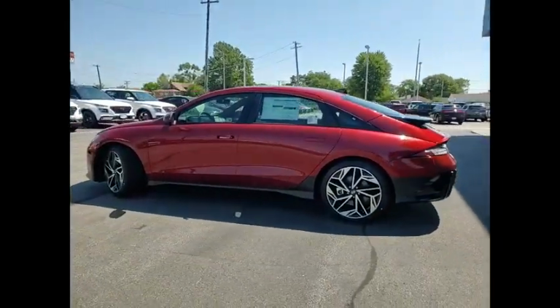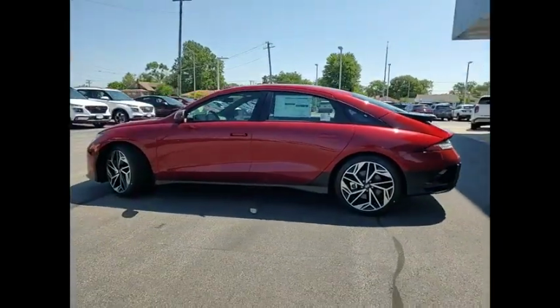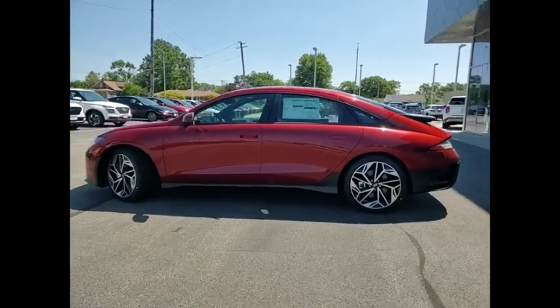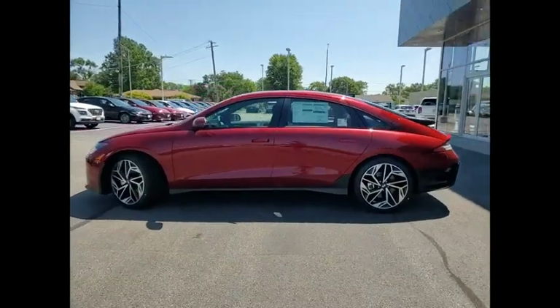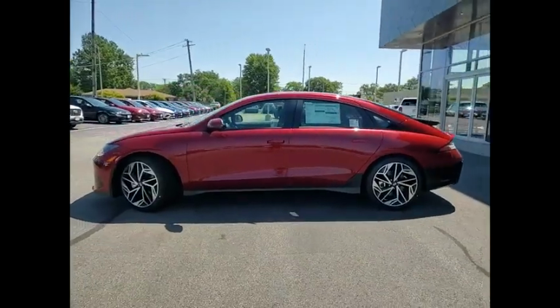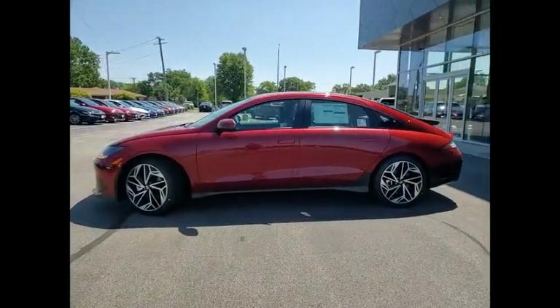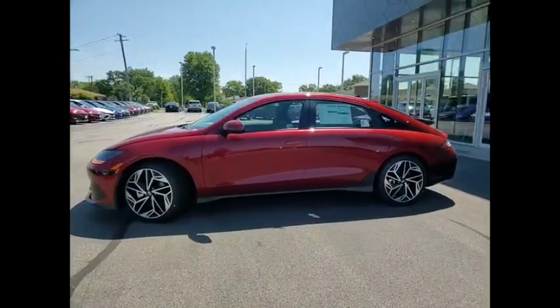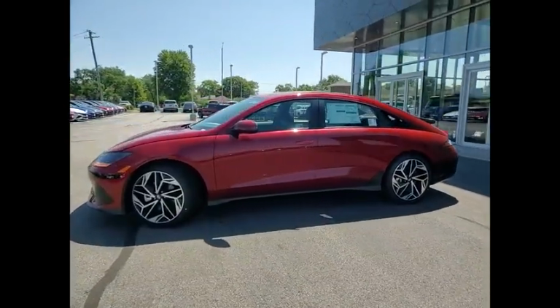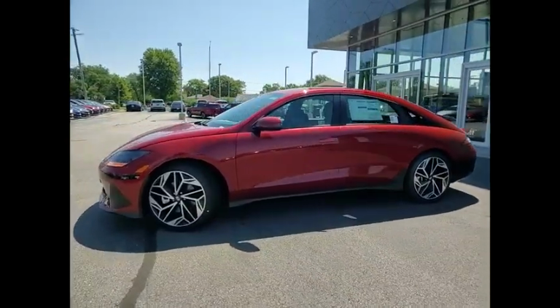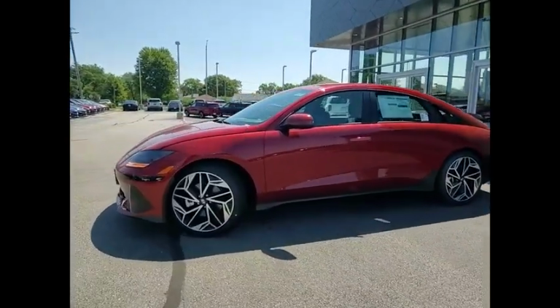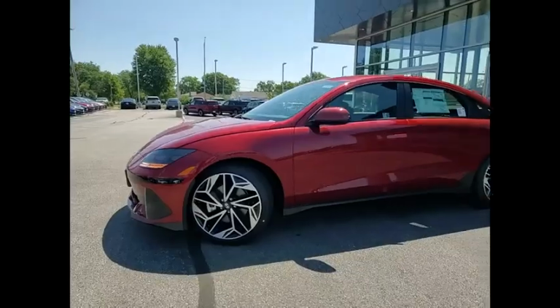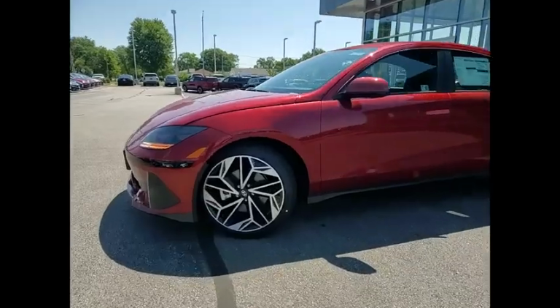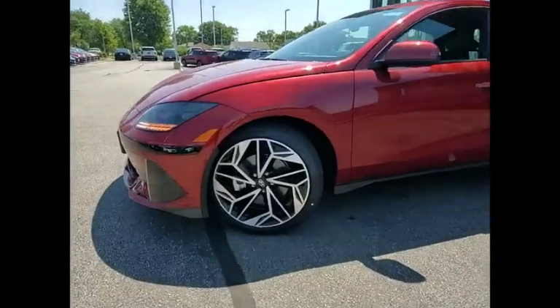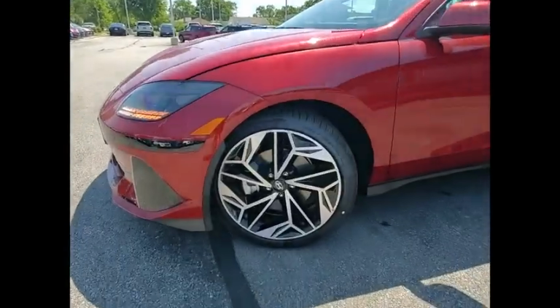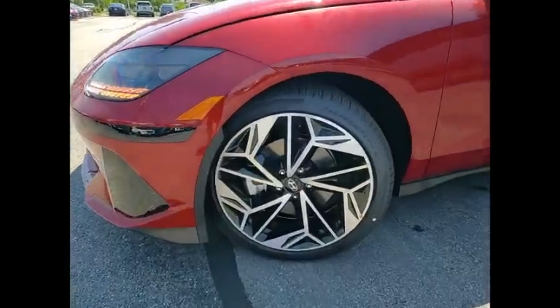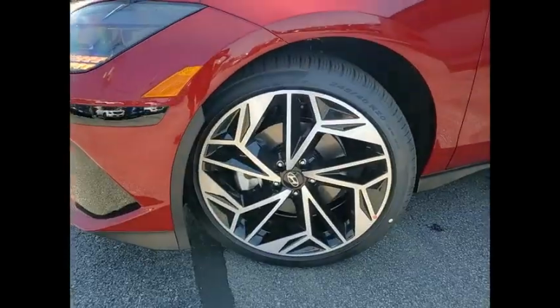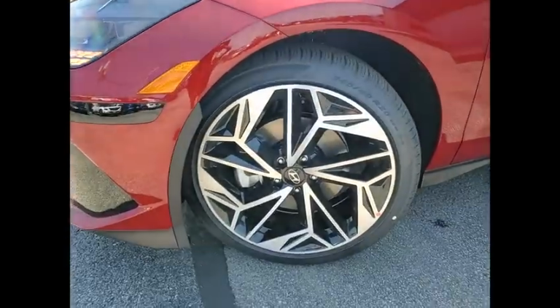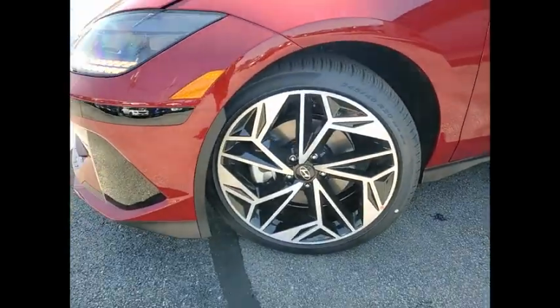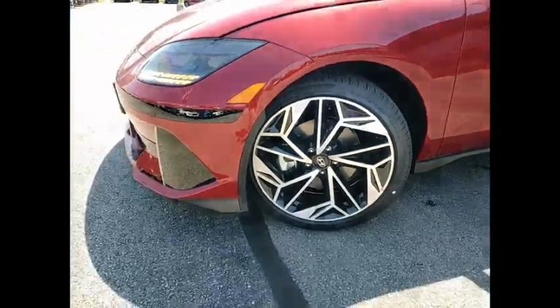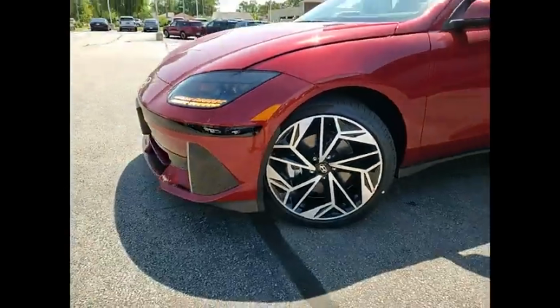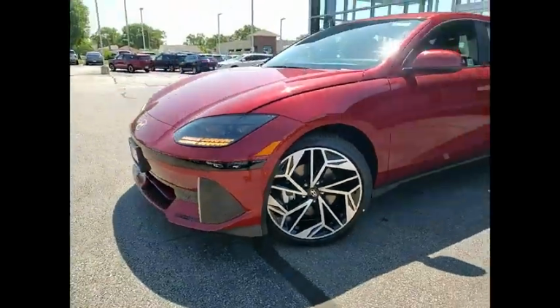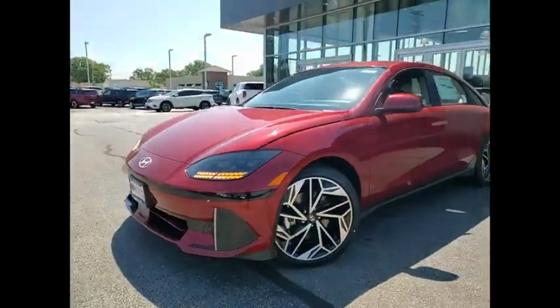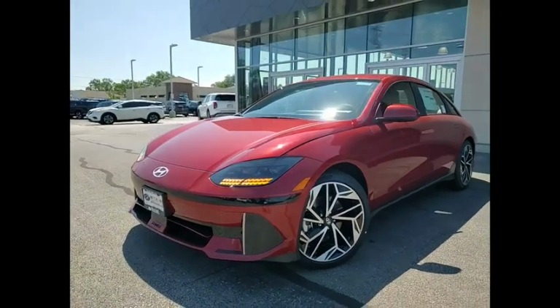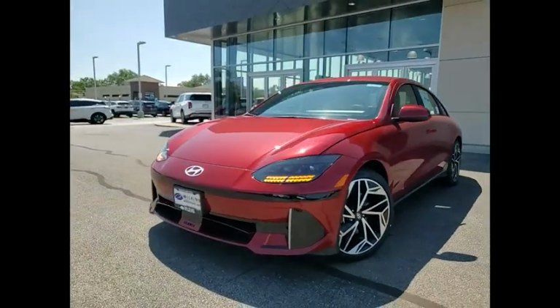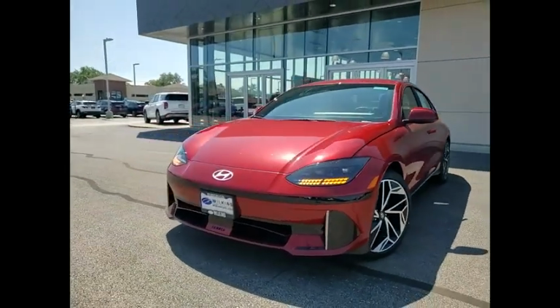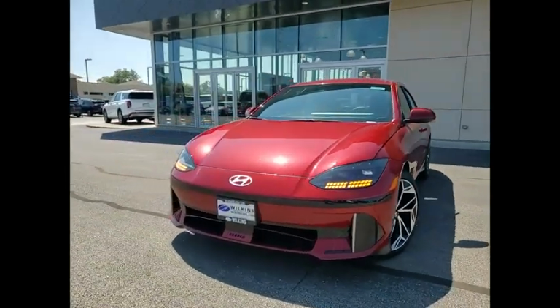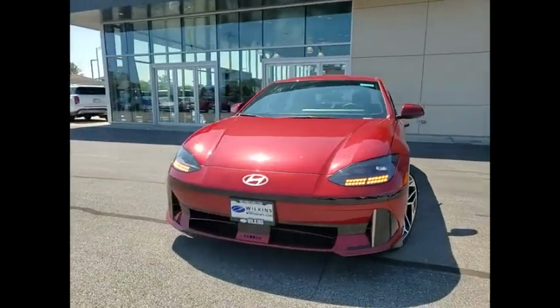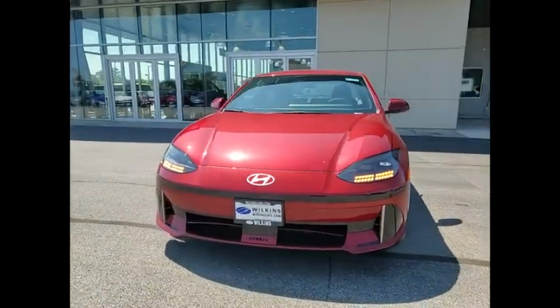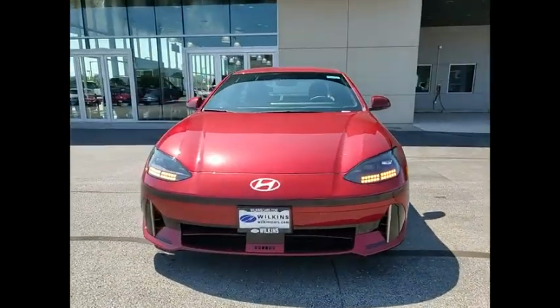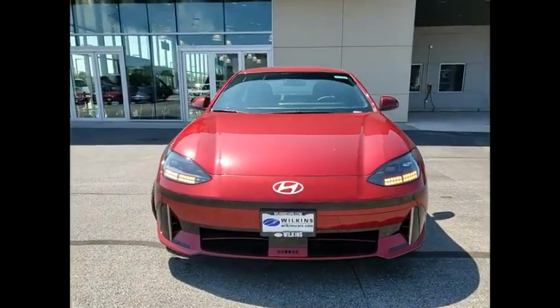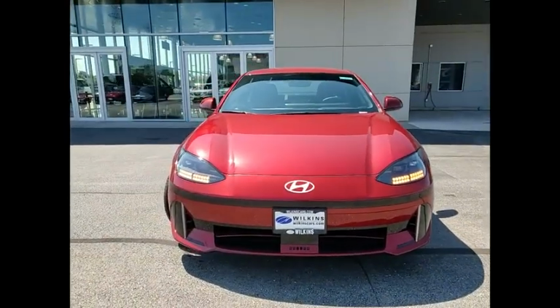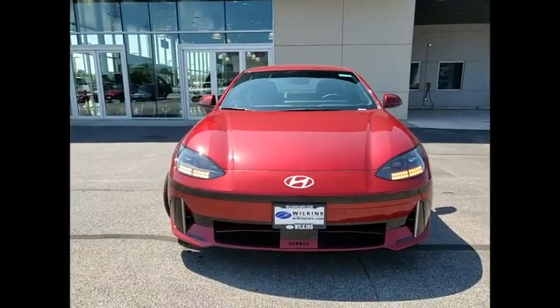Four-wheel disc brakes, speed control, electronic stability control, traction control, rear window defroster. Take this vehicle for a spin and see why so many shoppers are now proud owners.